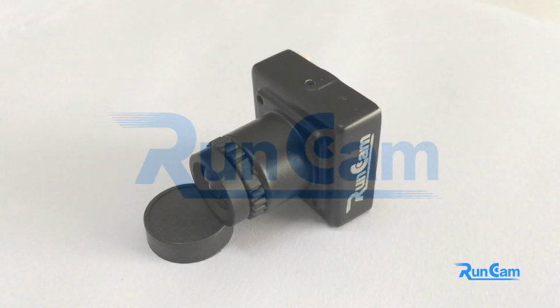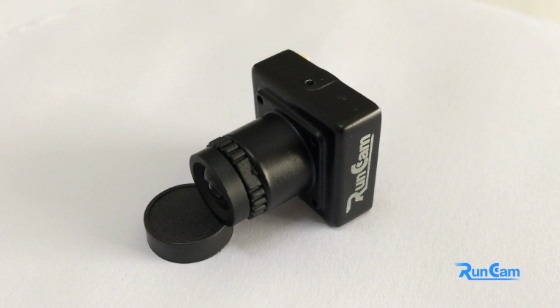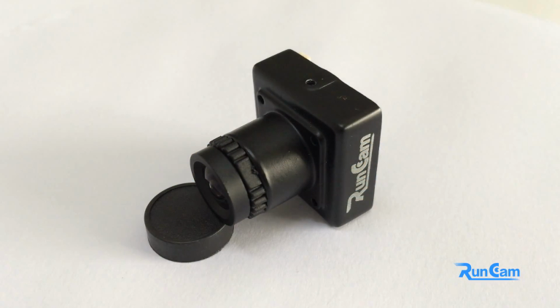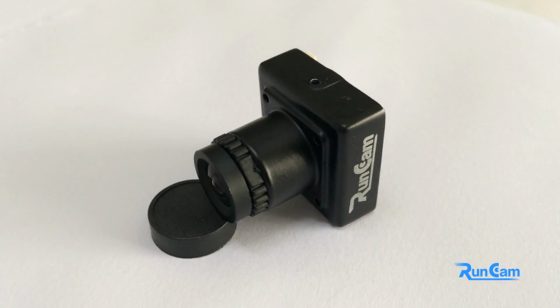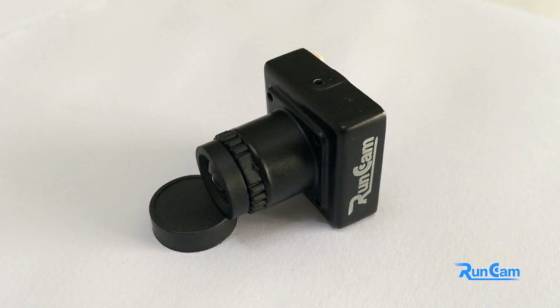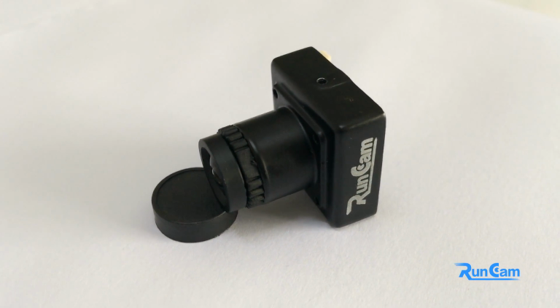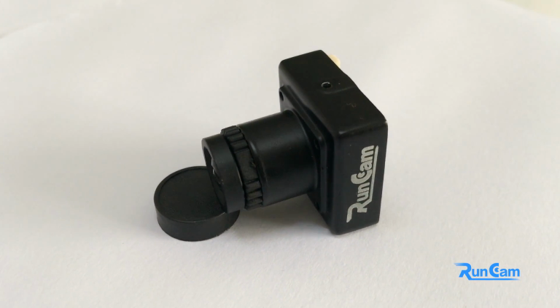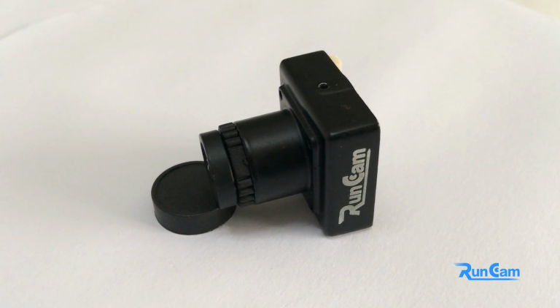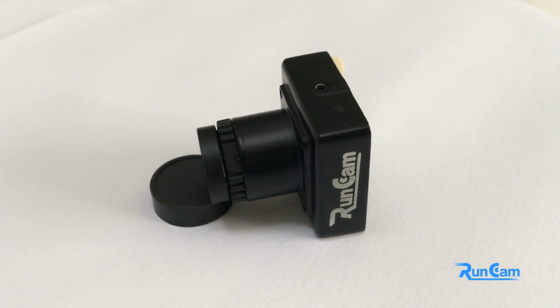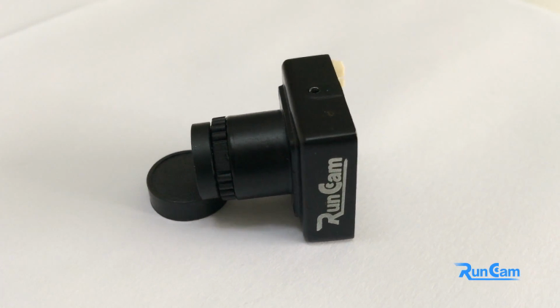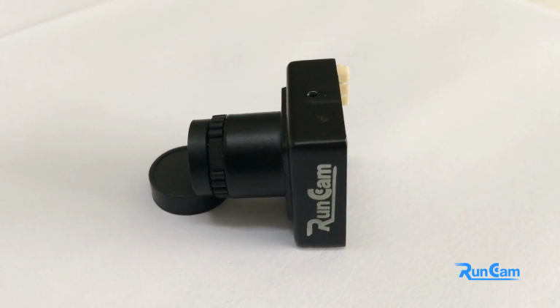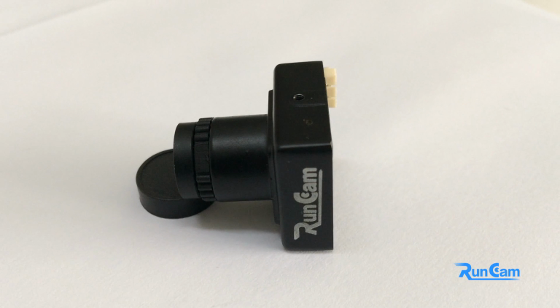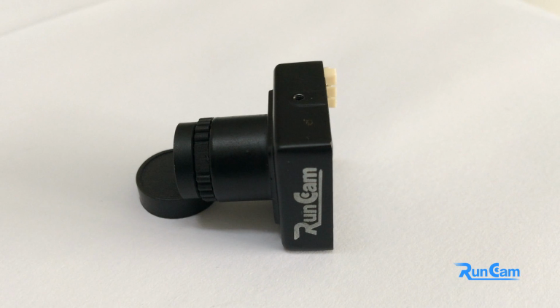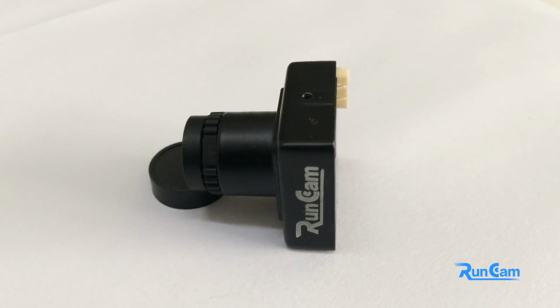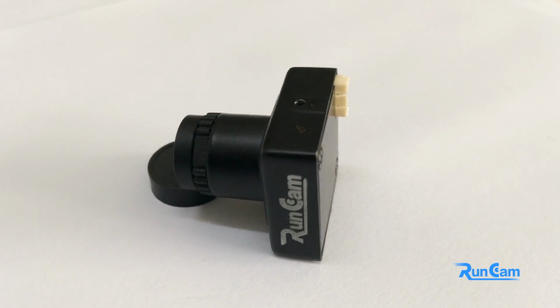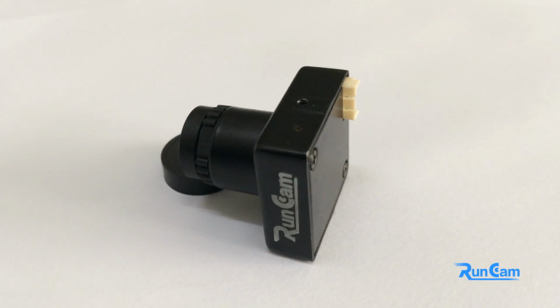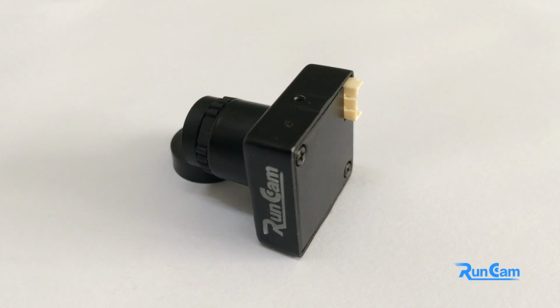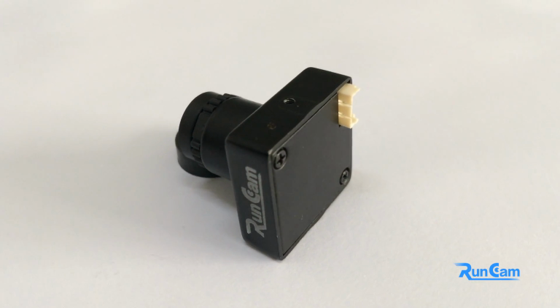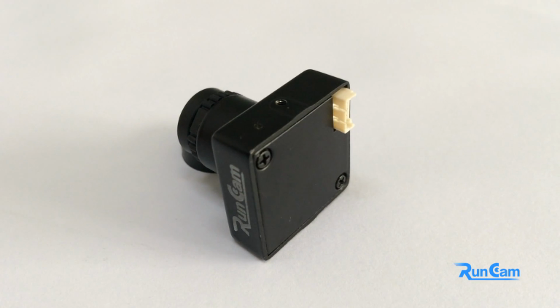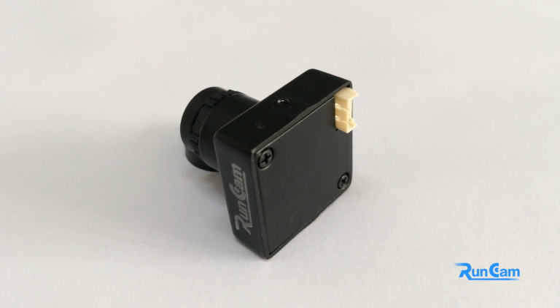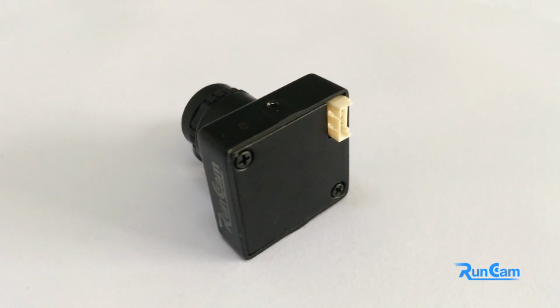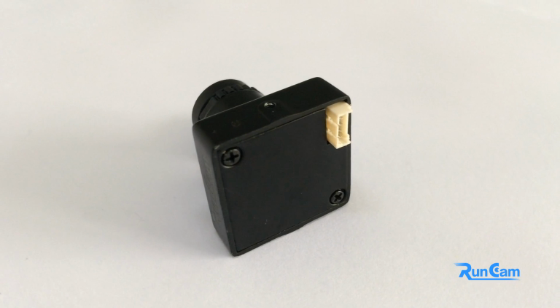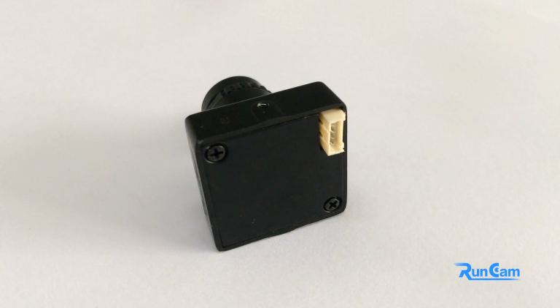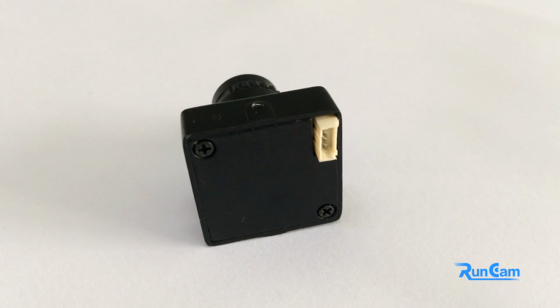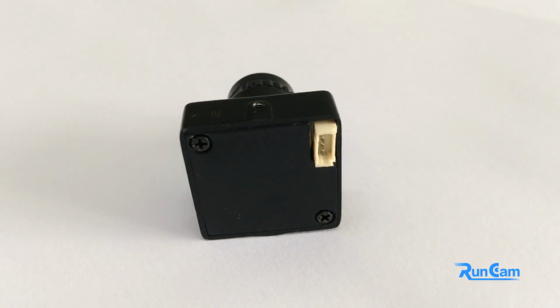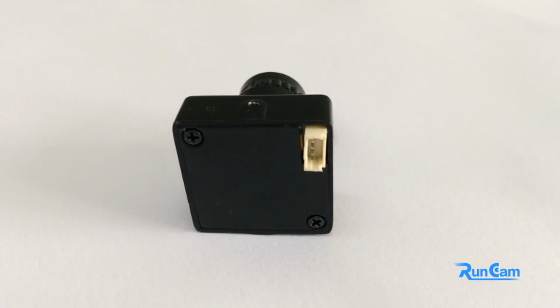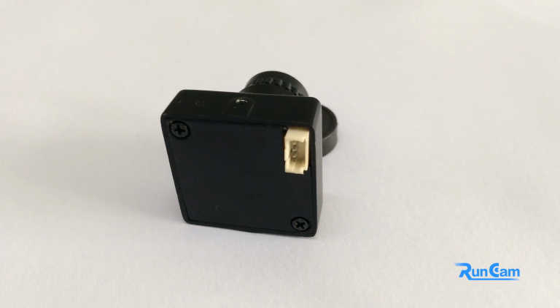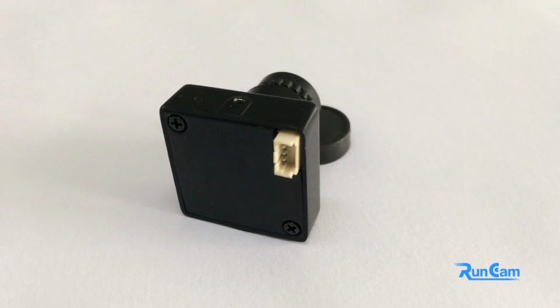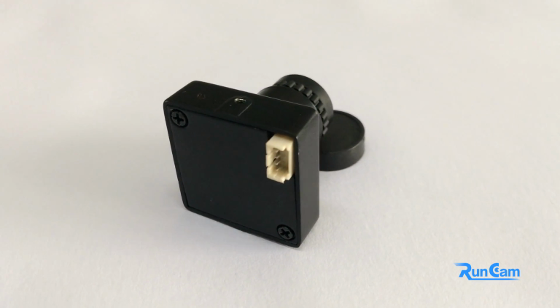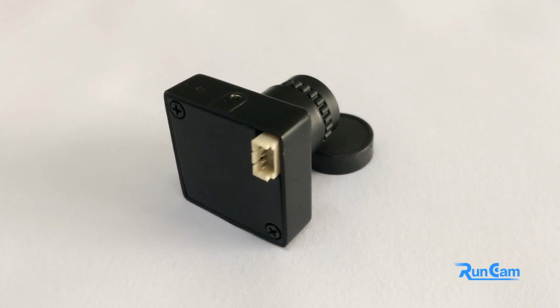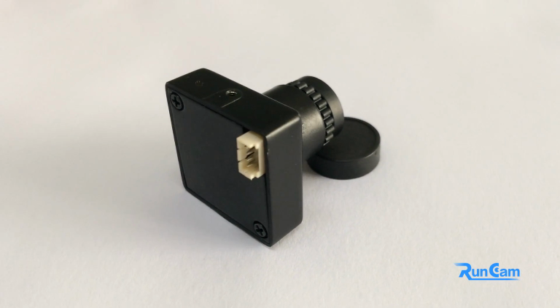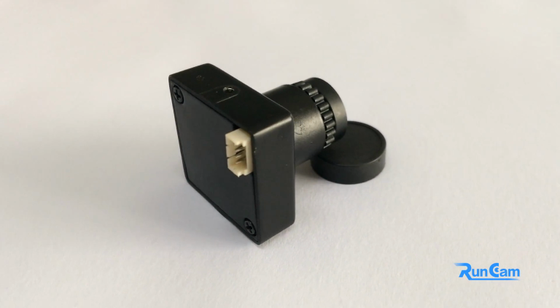Hello guys, this is Phoebe from Runcam.com. This video is for our latest camera, the Sky Beta version. We are going to talk about the main features you need to know about this mini FPV camera and how to set up the camera for its best performance.